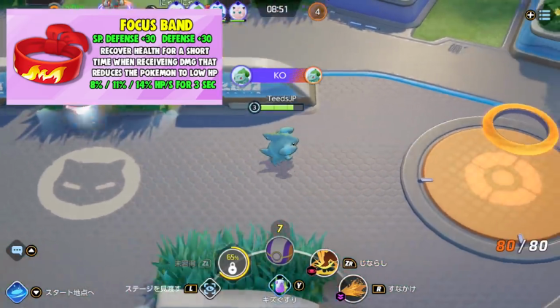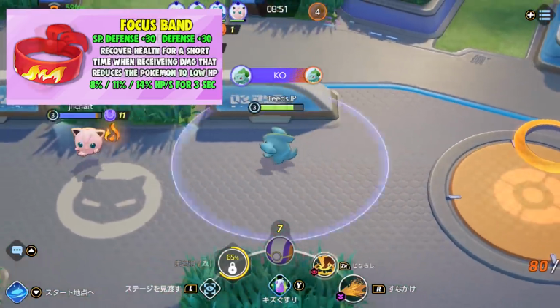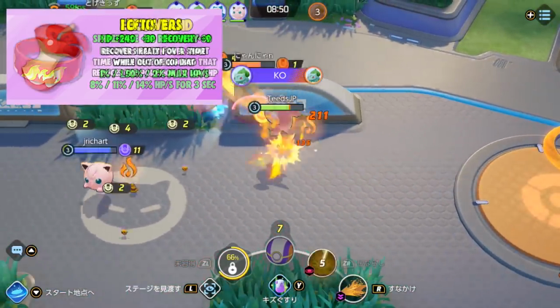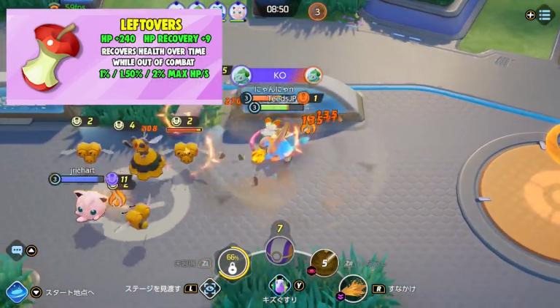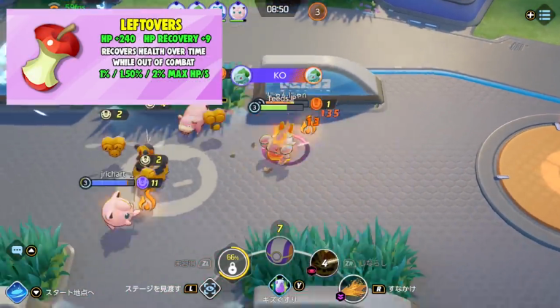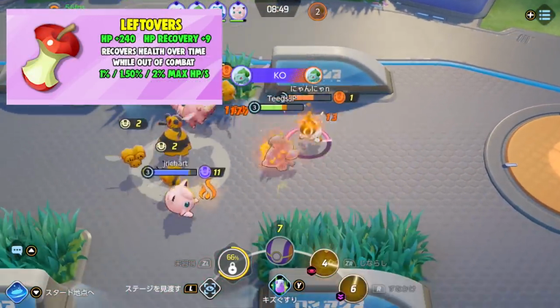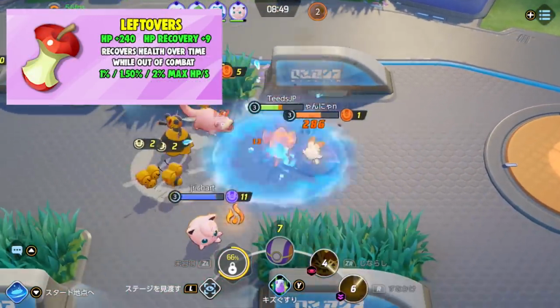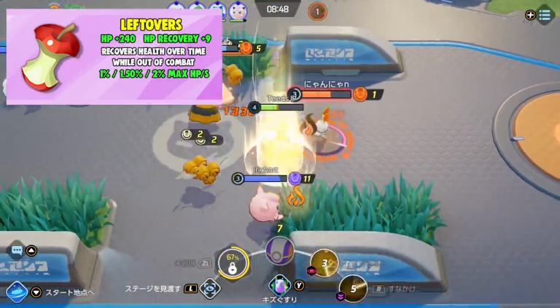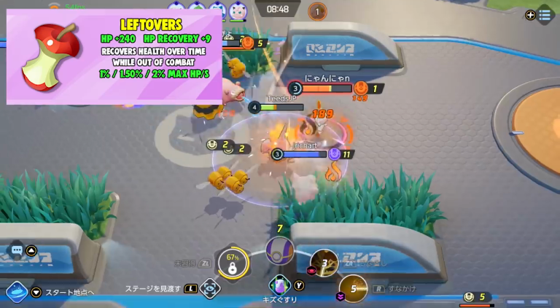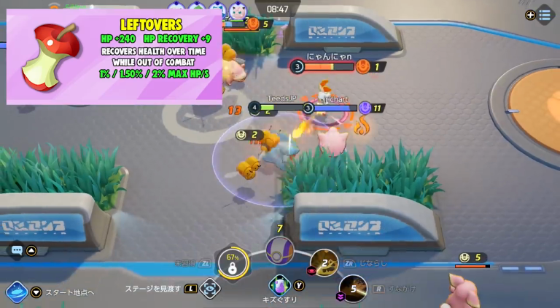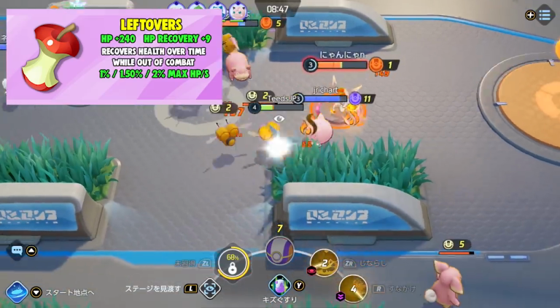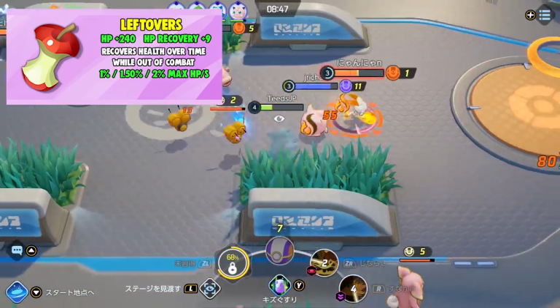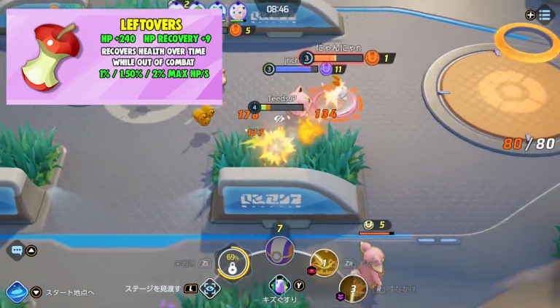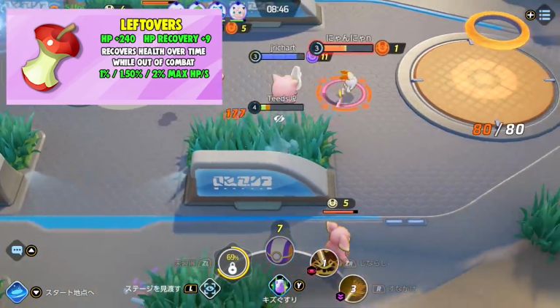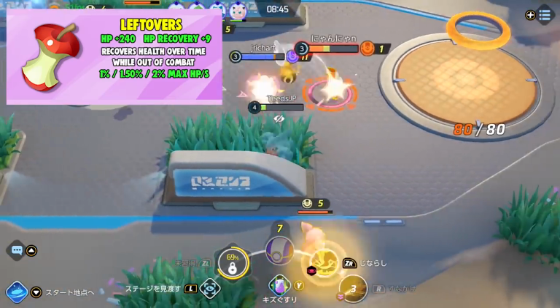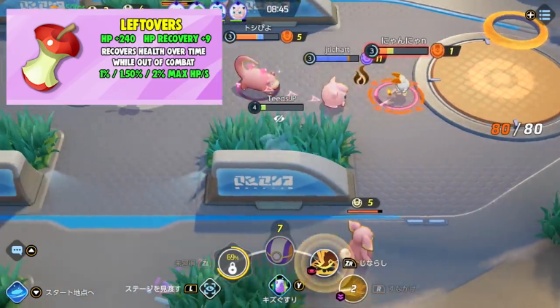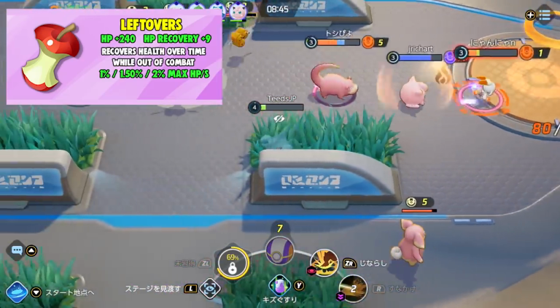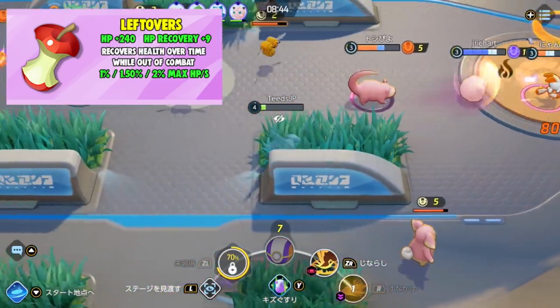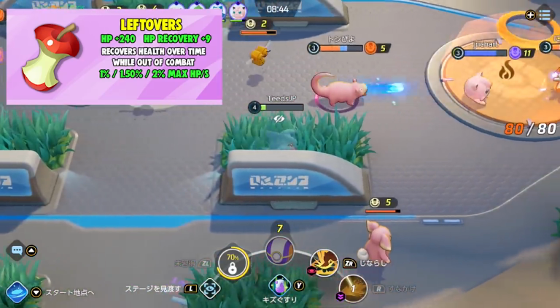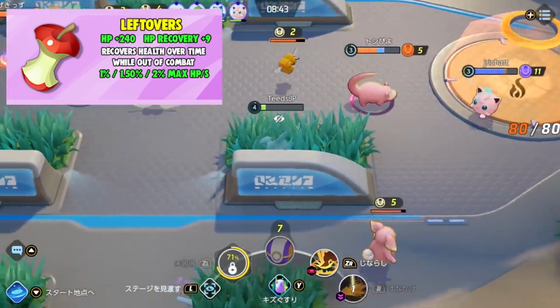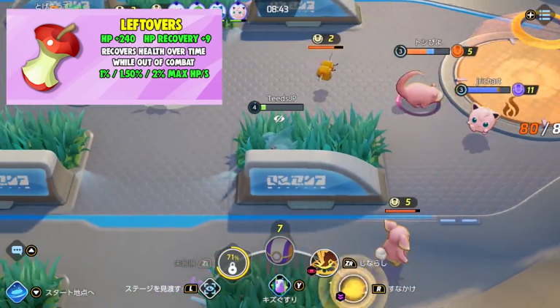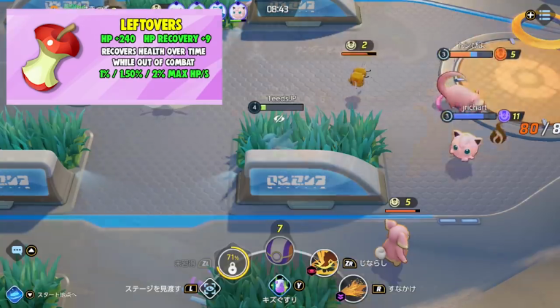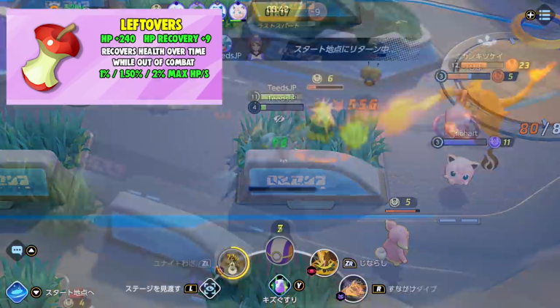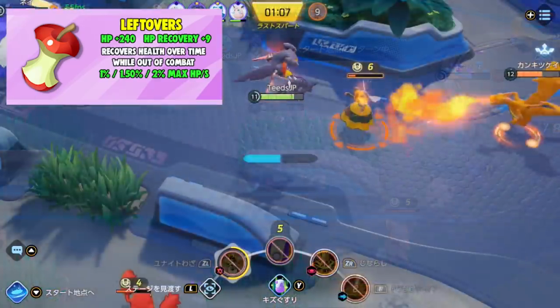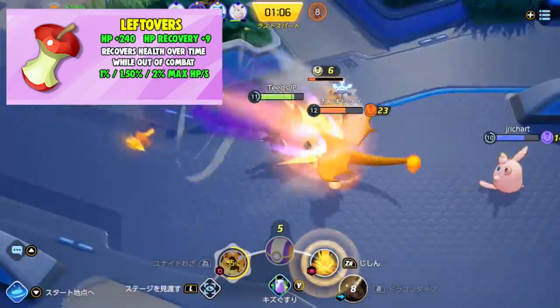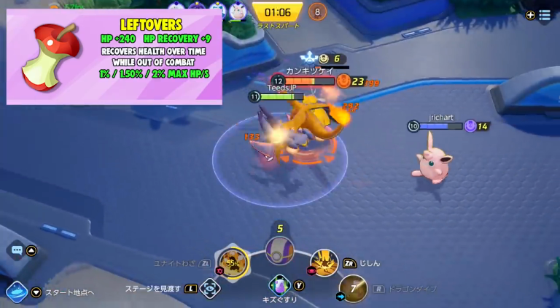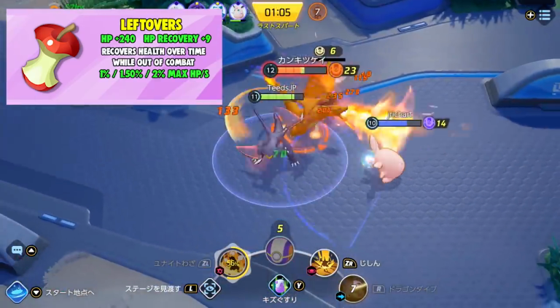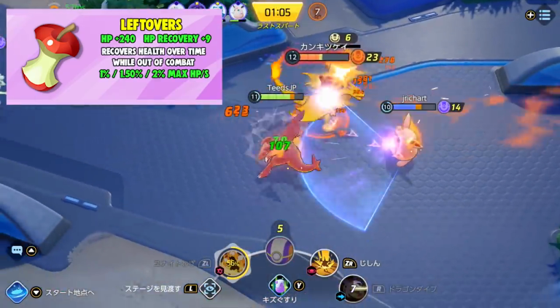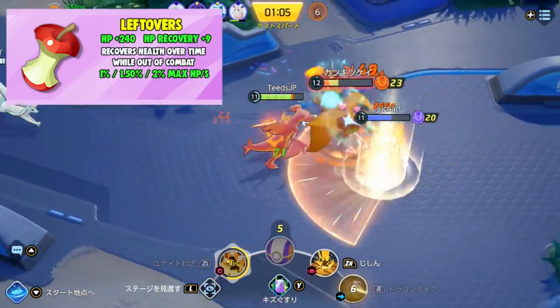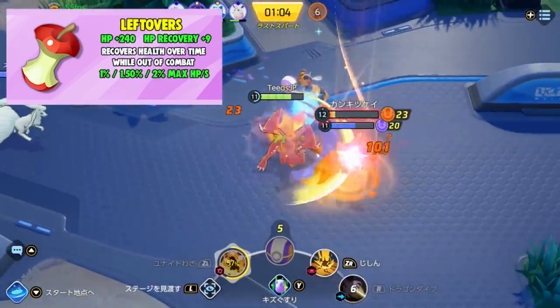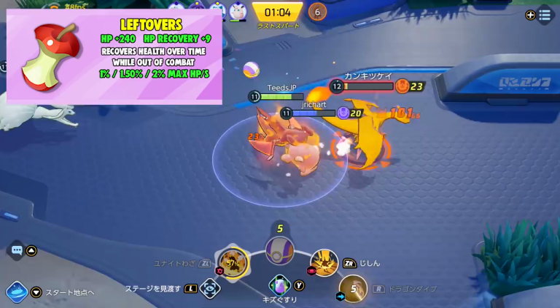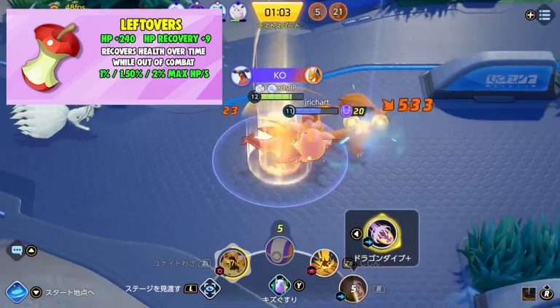Next is Leftovers. It grants 240 health and 9 health recovery, and recovers health over time while out of combat. This is an item you can use to recover some health before jumping back into the fight, or it might just help you survive while you're escaping.